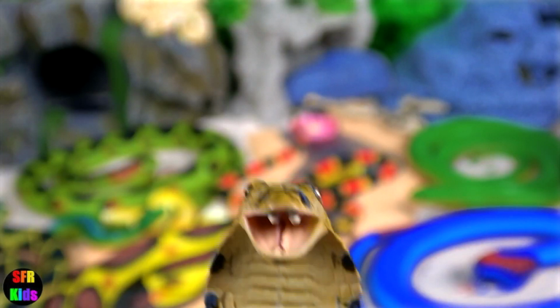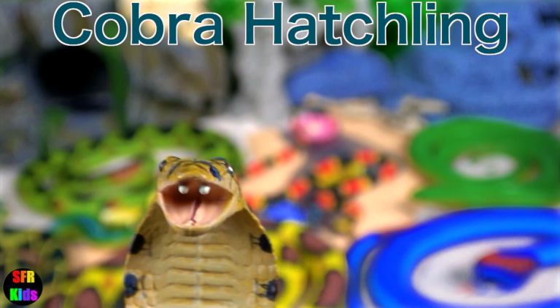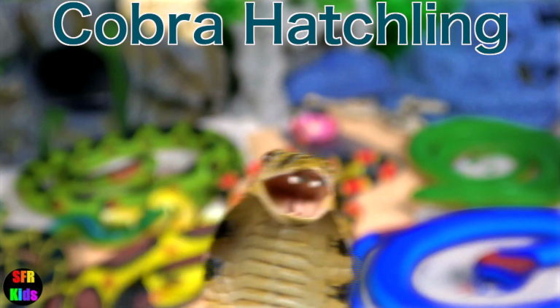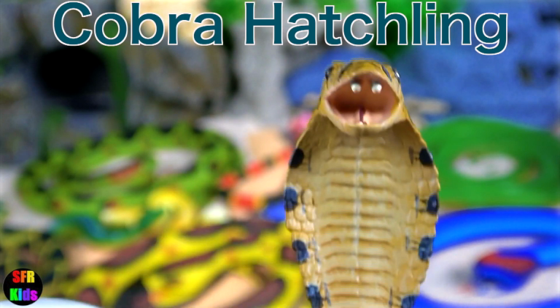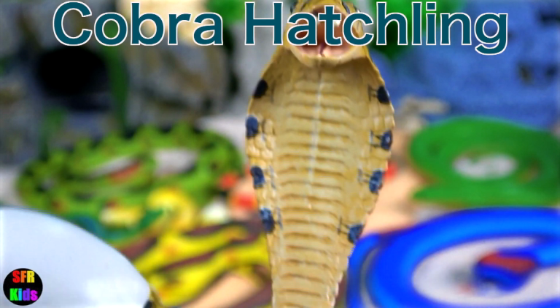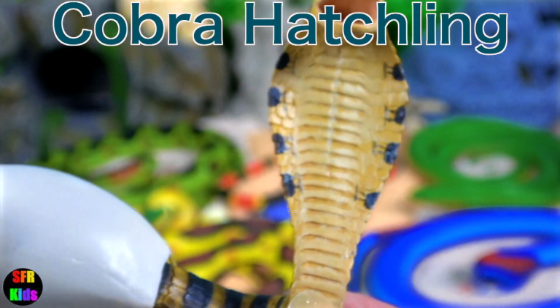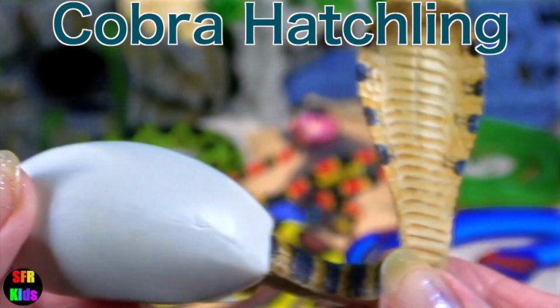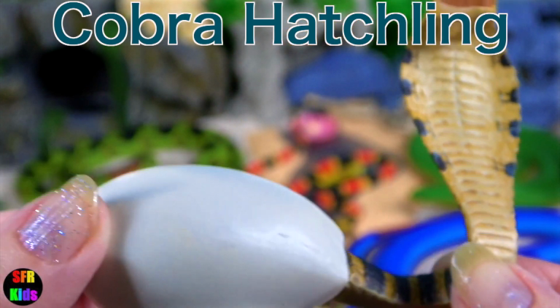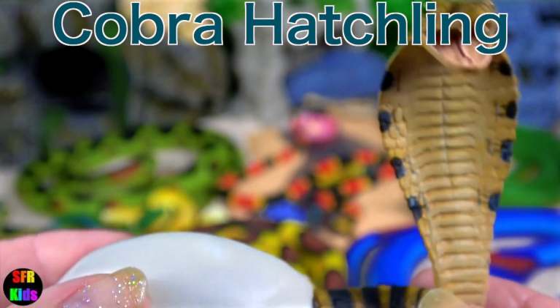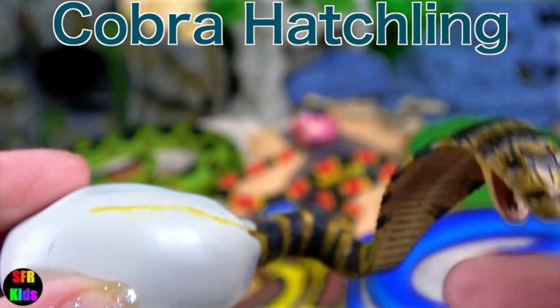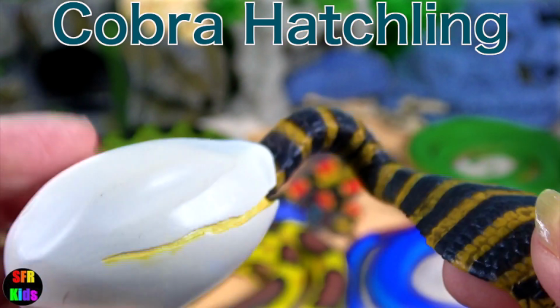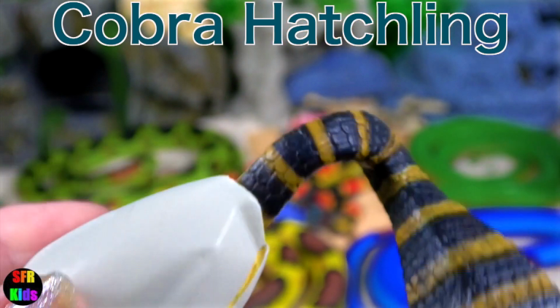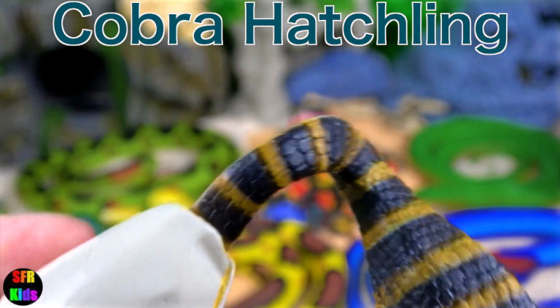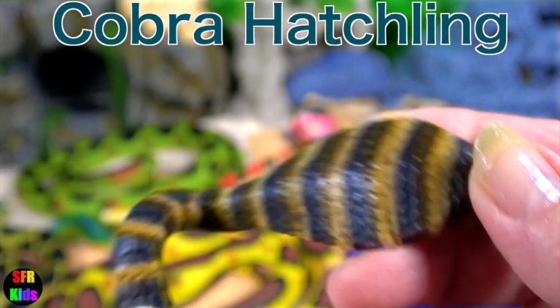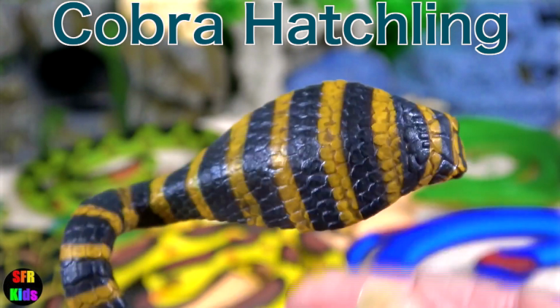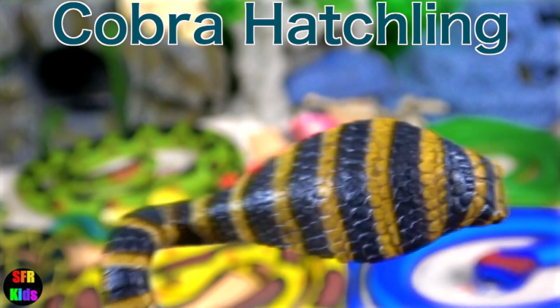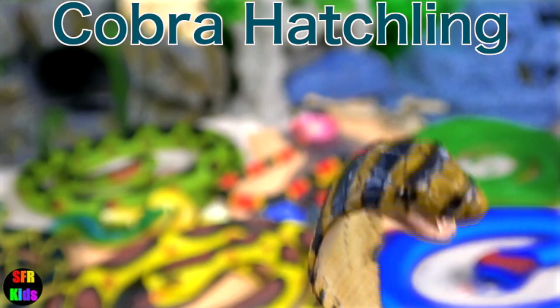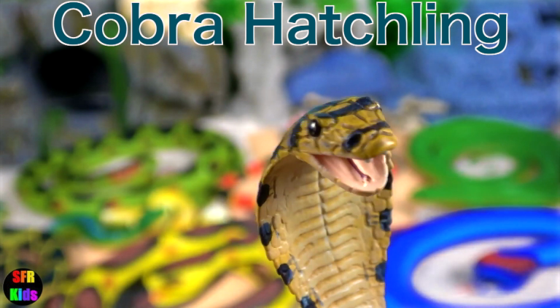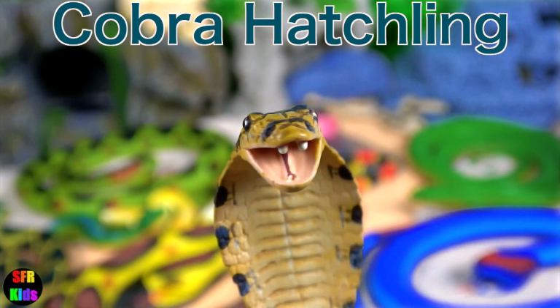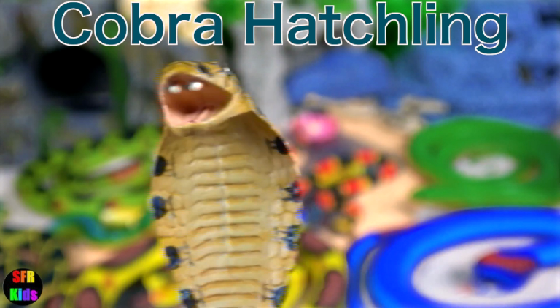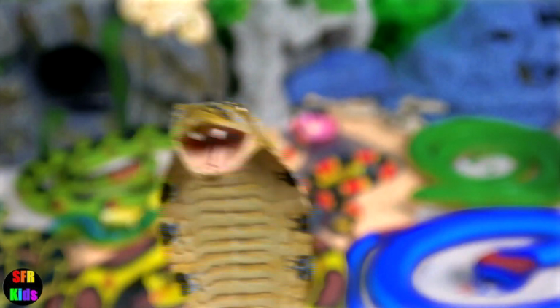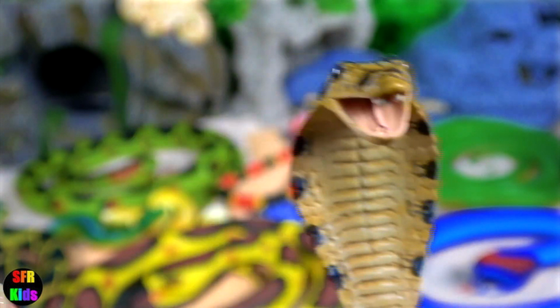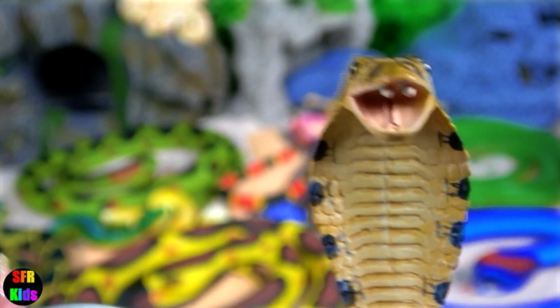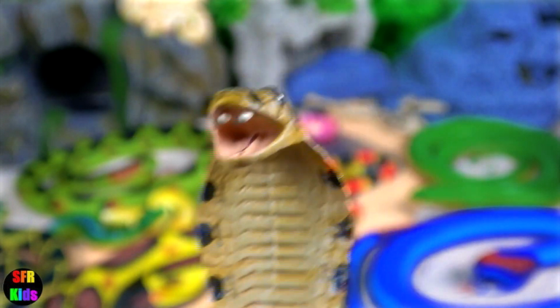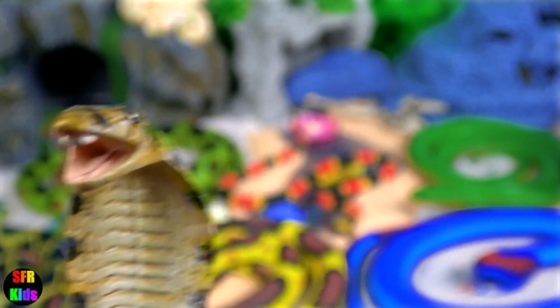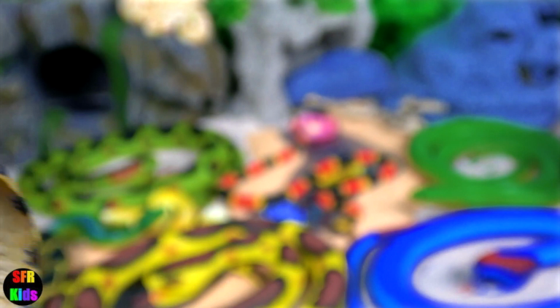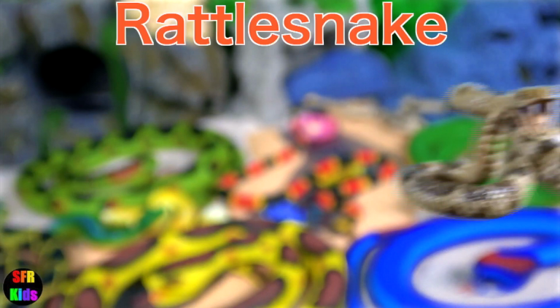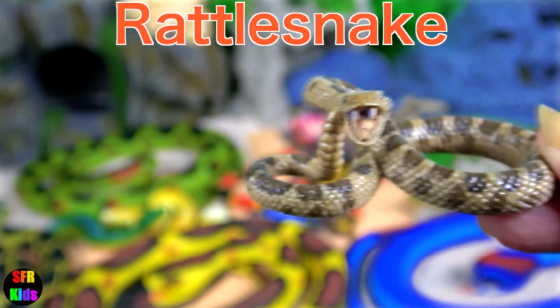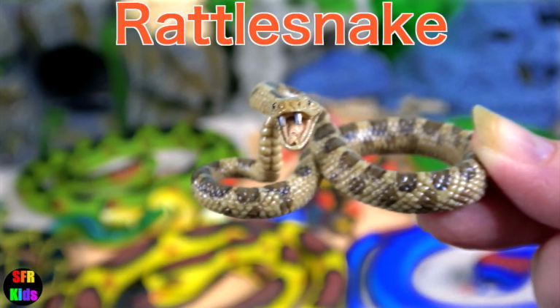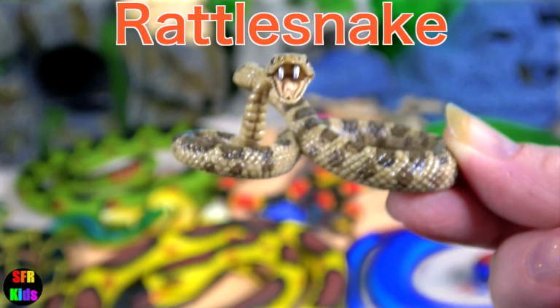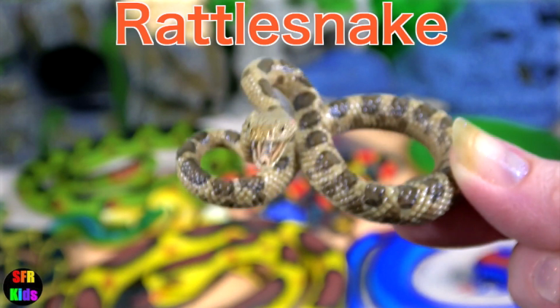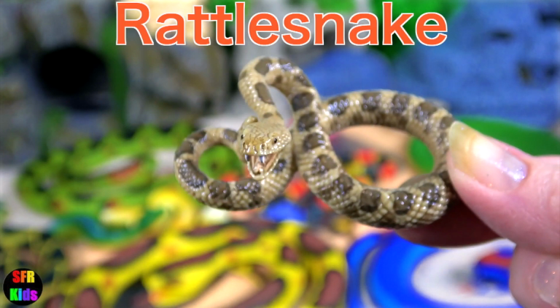Cobra hatchling, just hatching from the egg. Rattlesnake.